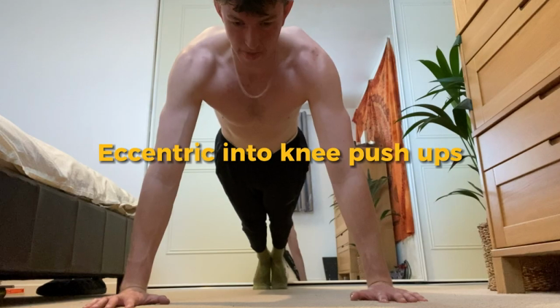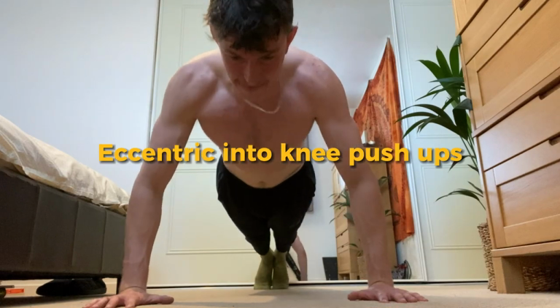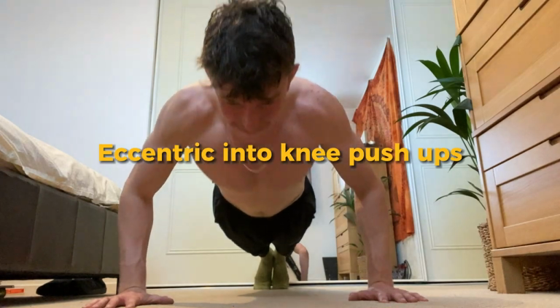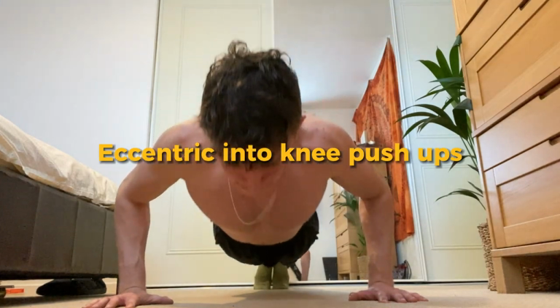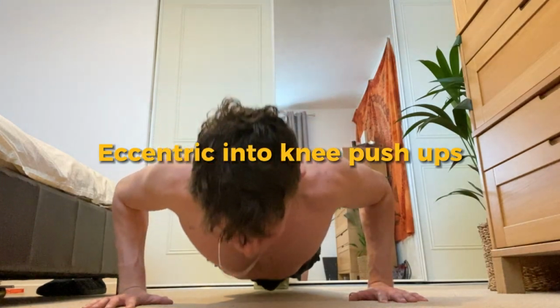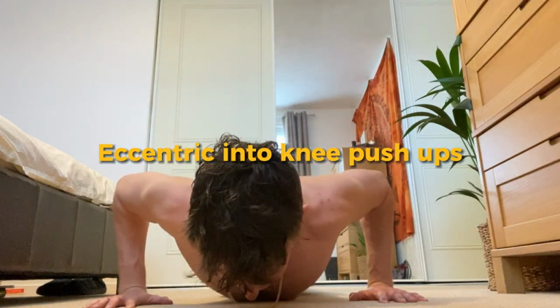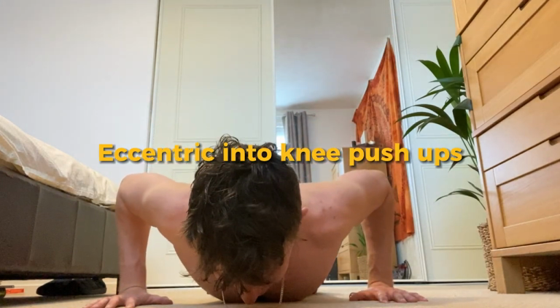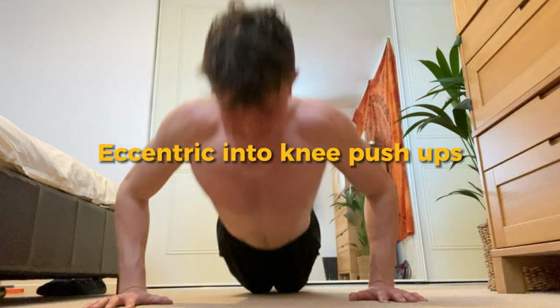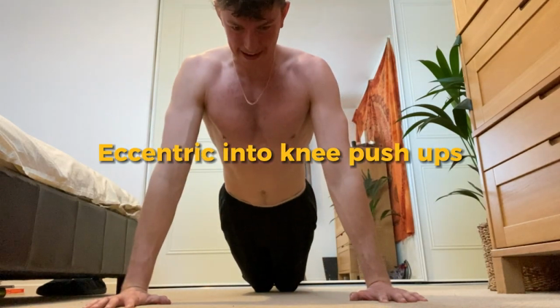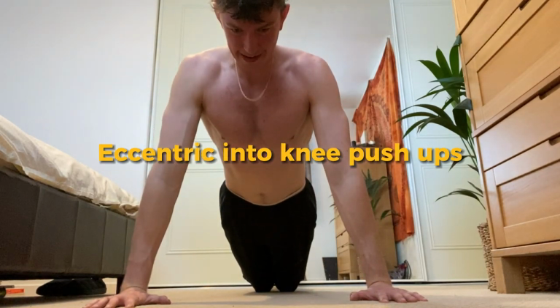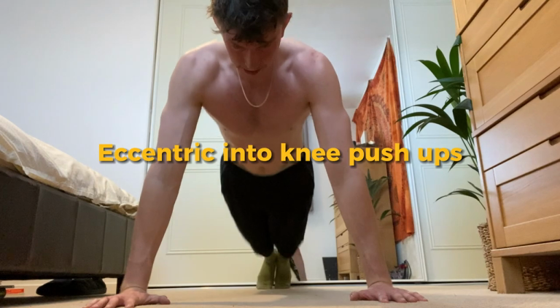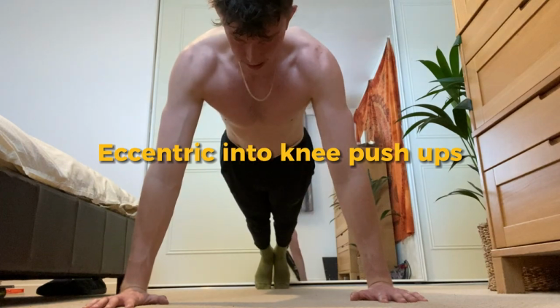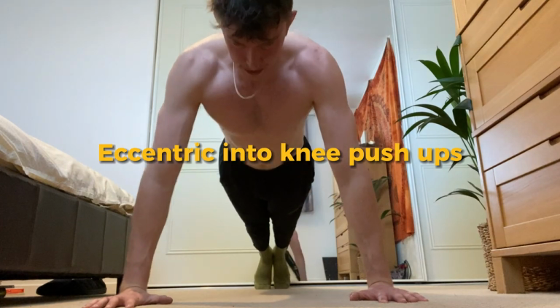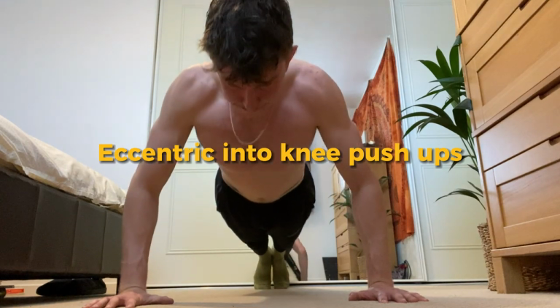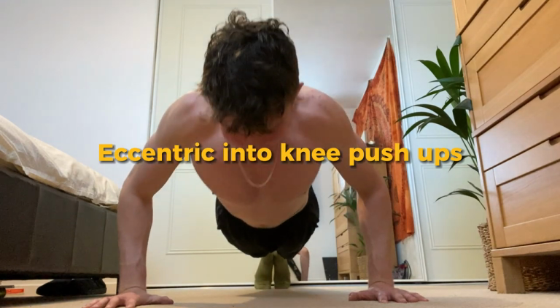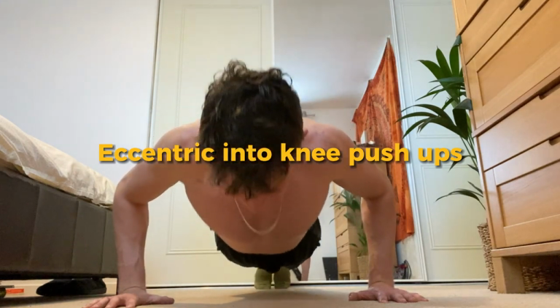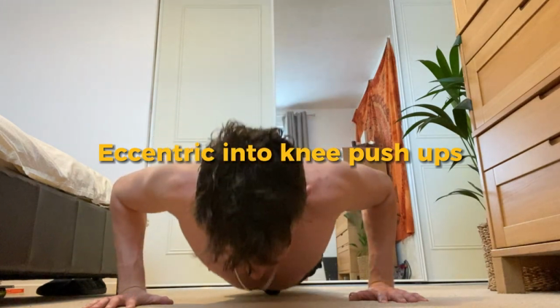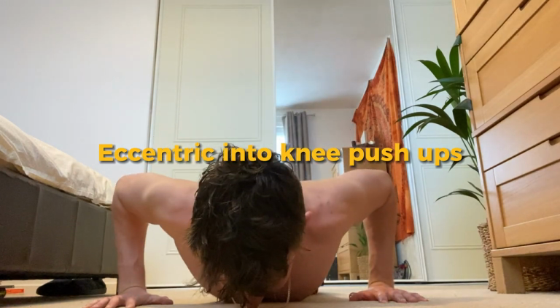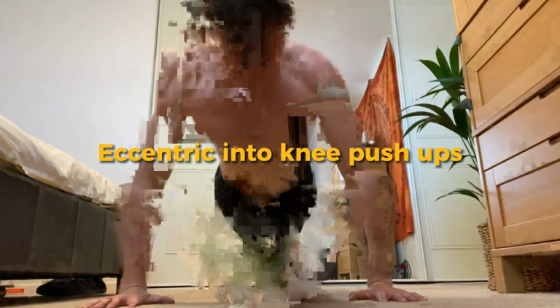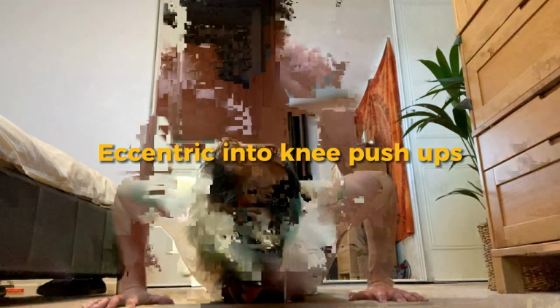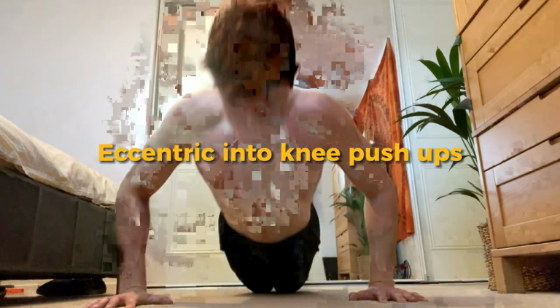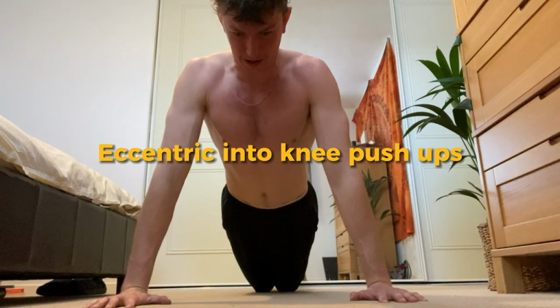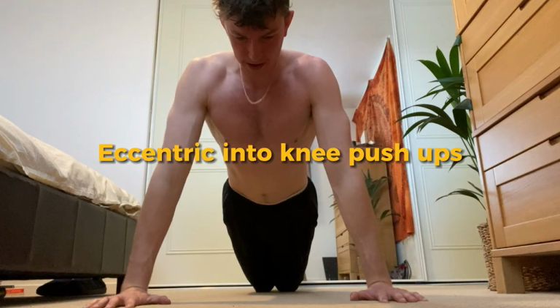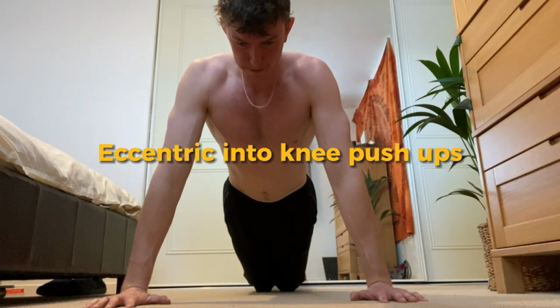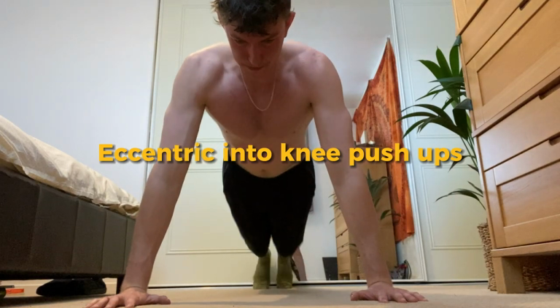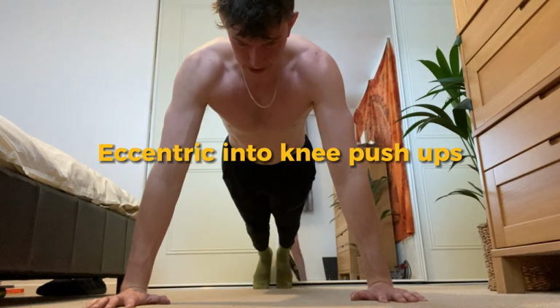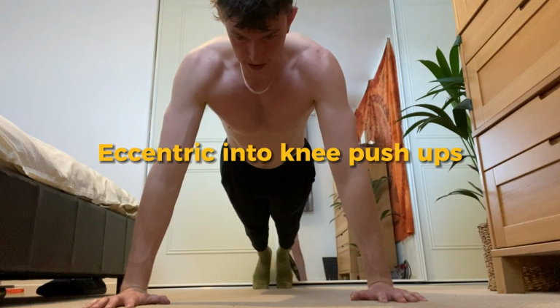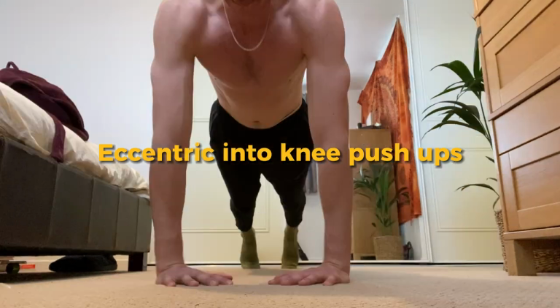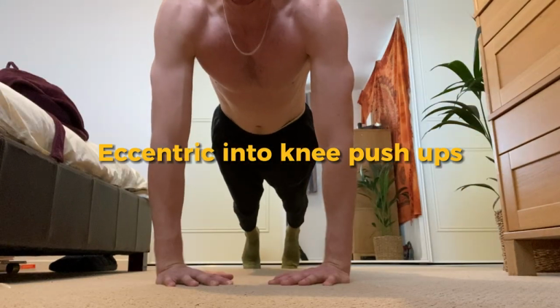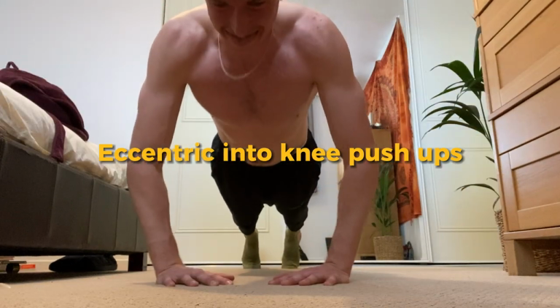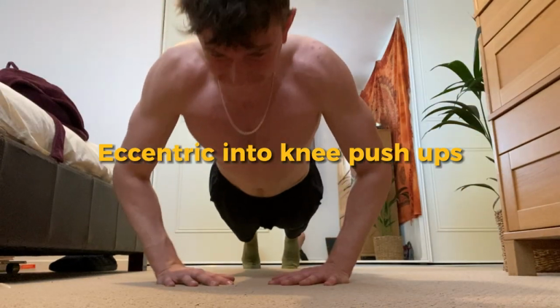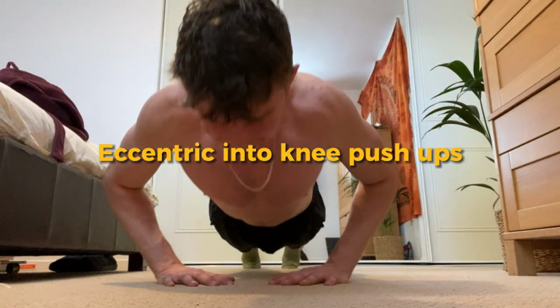Moving on to an eccentric into a knee push-up. The eccentric is the down part of the movement, done as slow as possible — aiming for around three to five seconds down — and then onto the knees for a knee push-up. This can be done as a regular or a diamond.